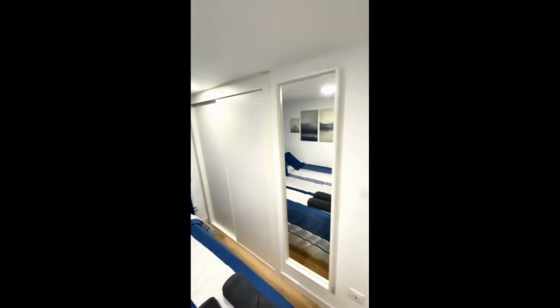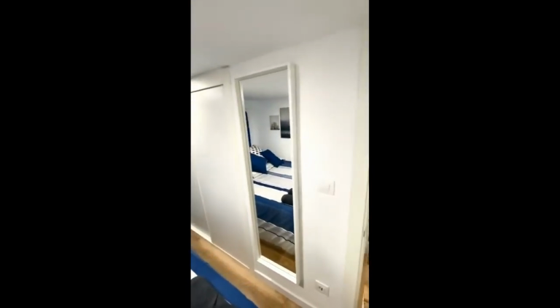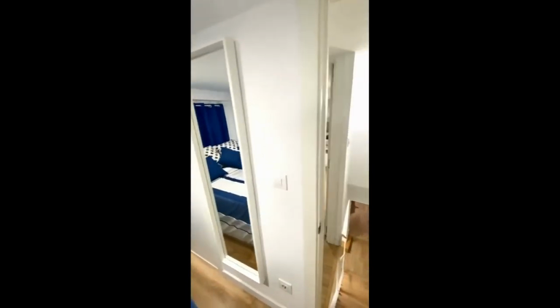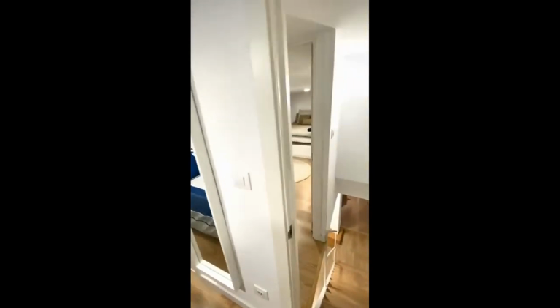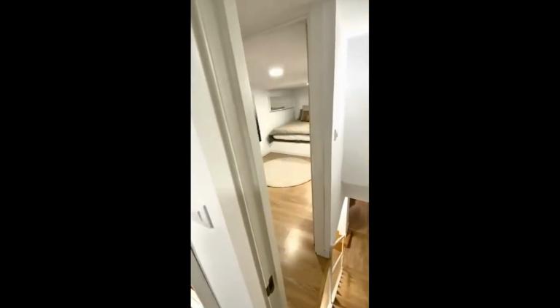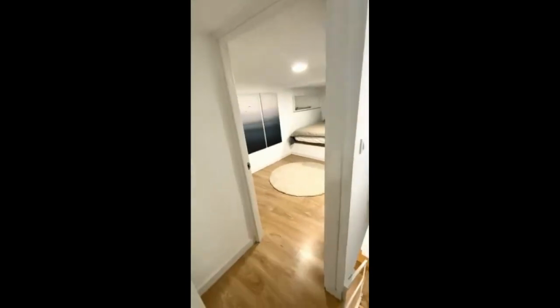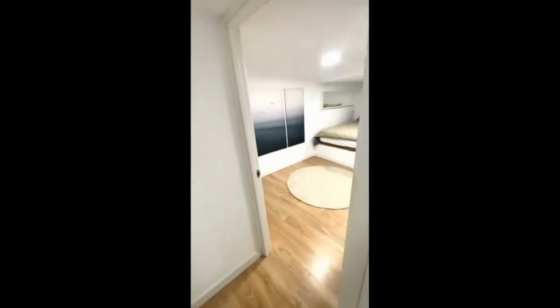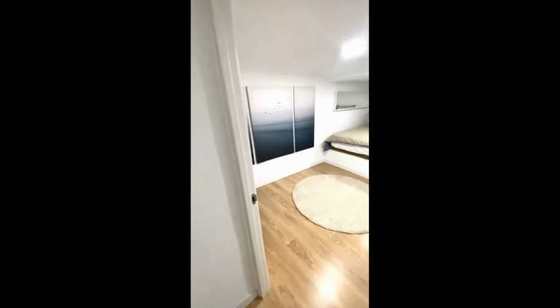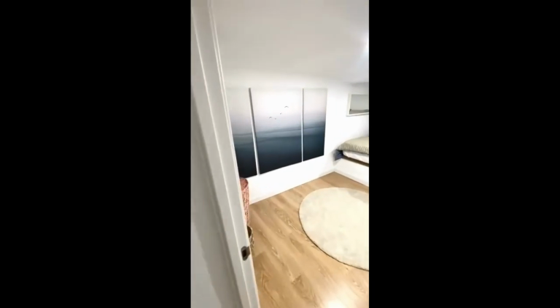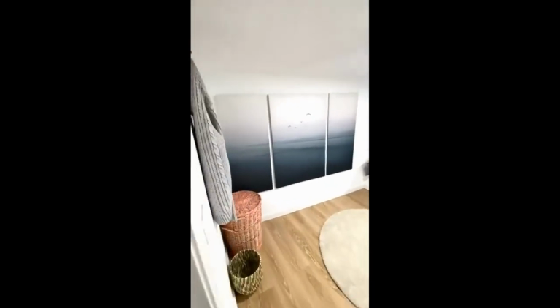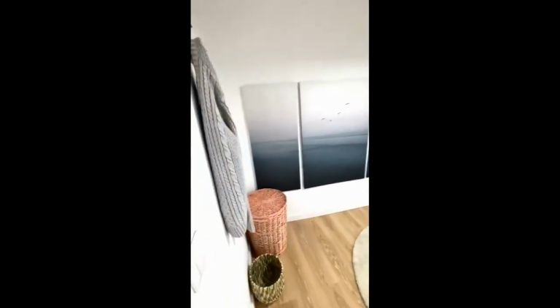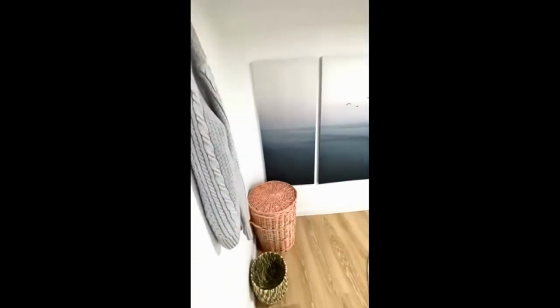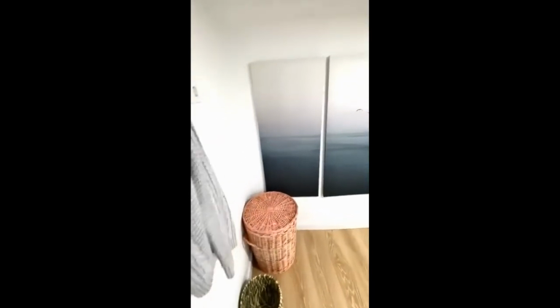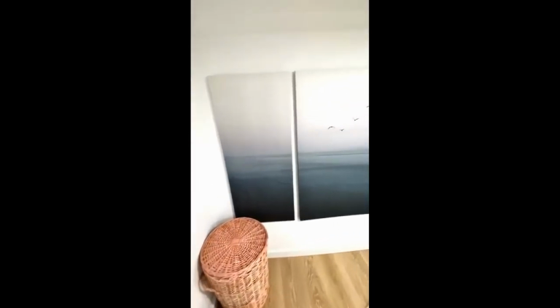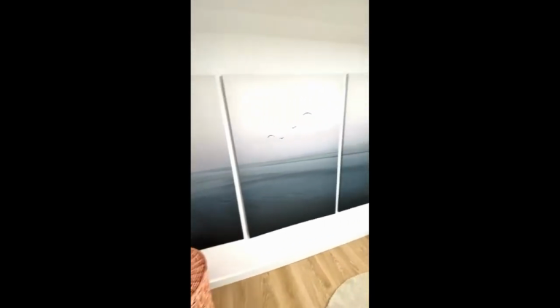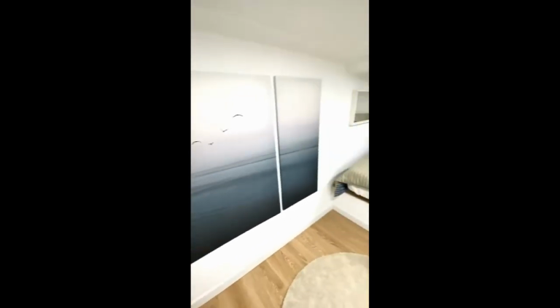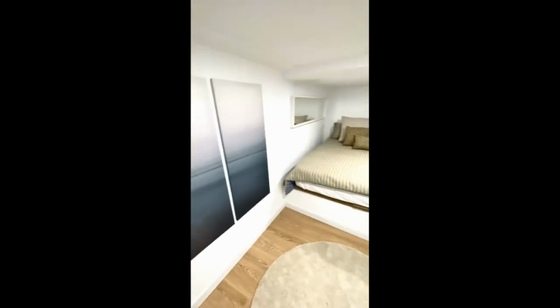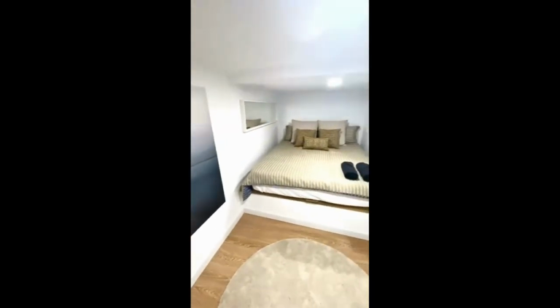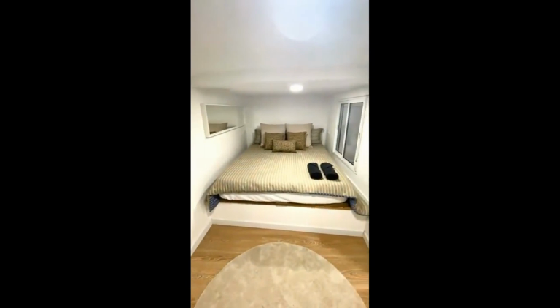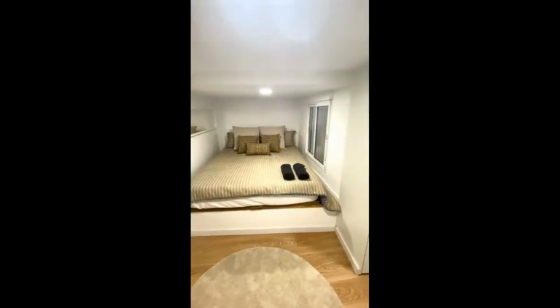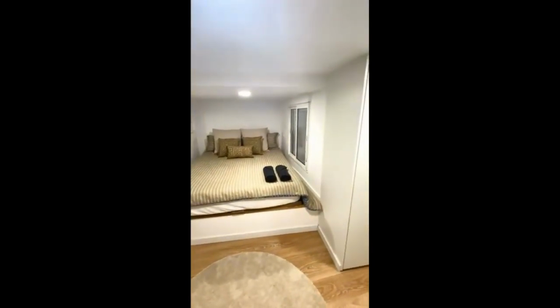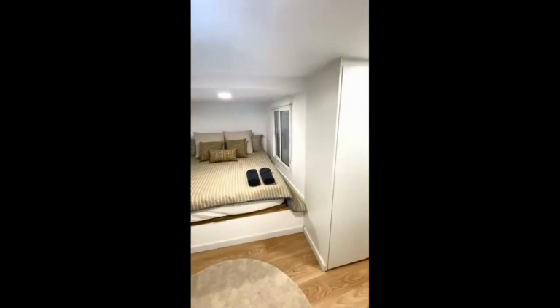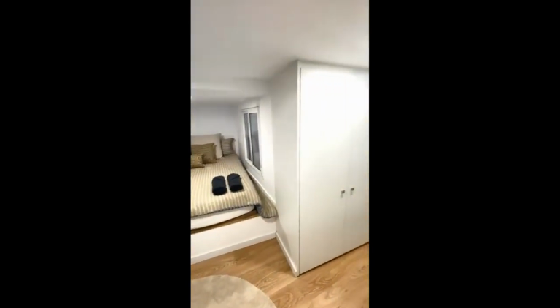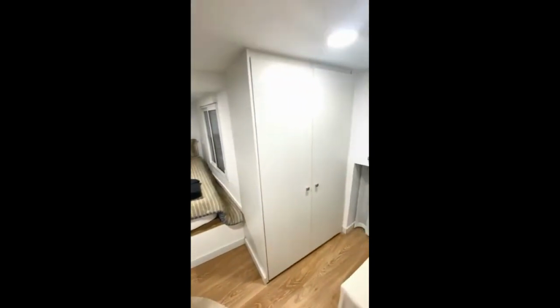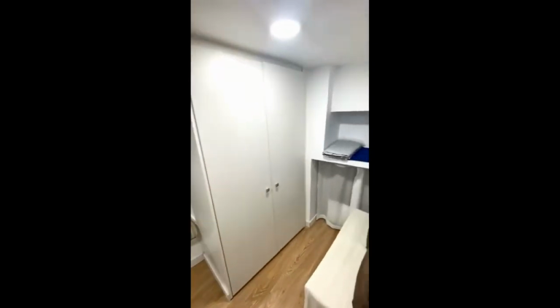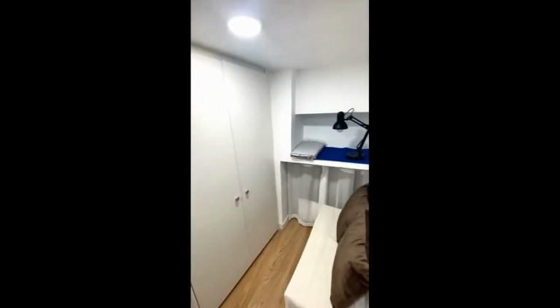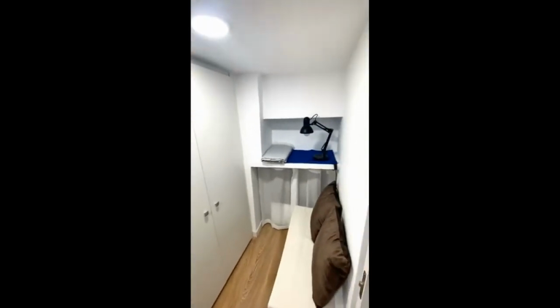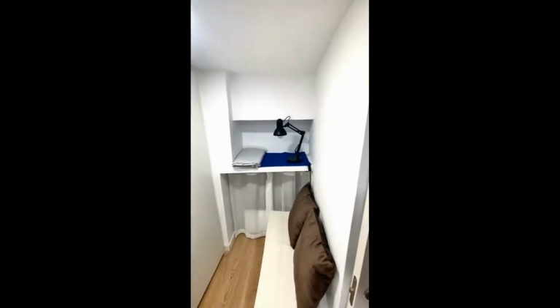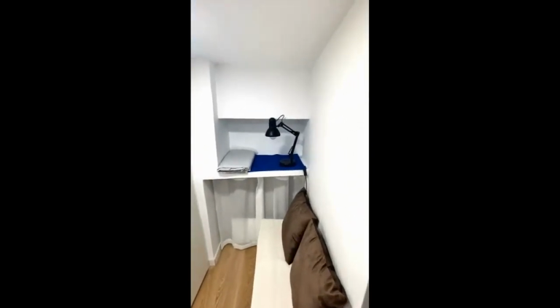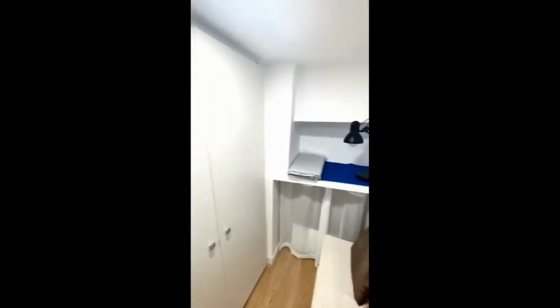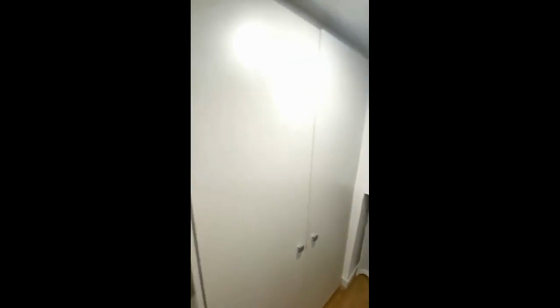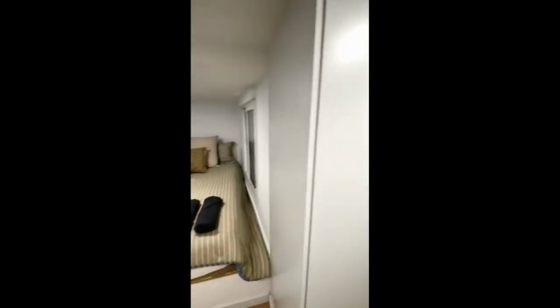On the right you have a built-in wardrobe storage space. This is the second bedroom, and again we have the hangers. The double bed is right there with the windows, and the storage area is on the side.